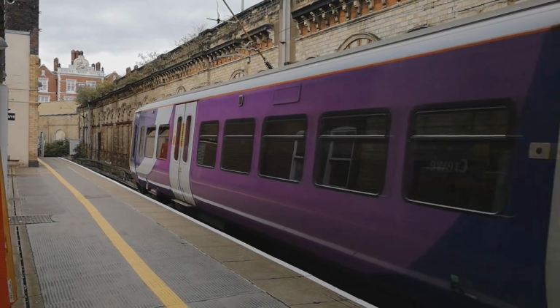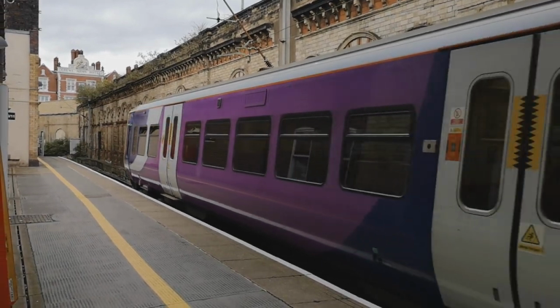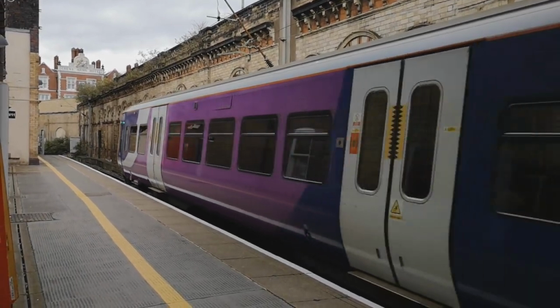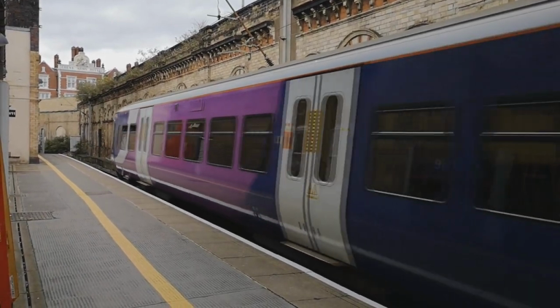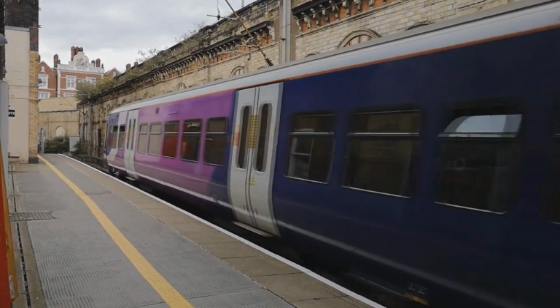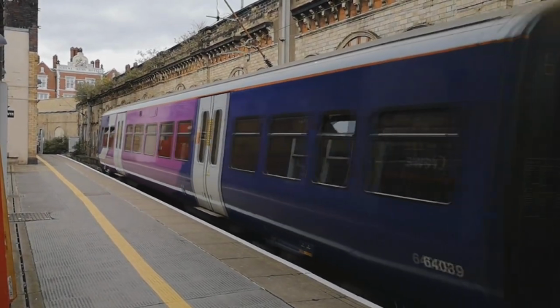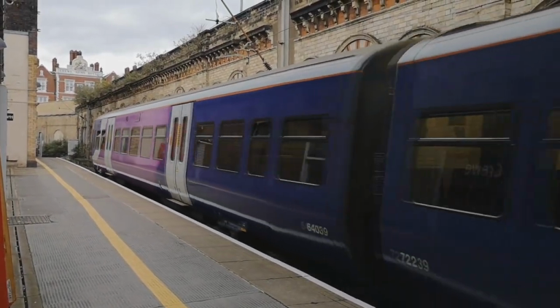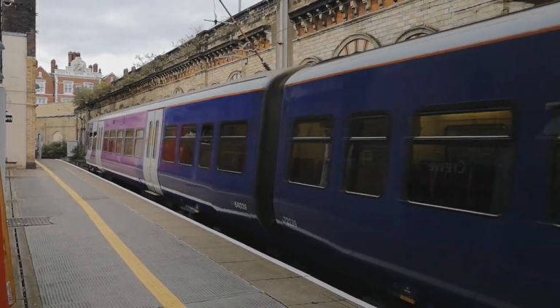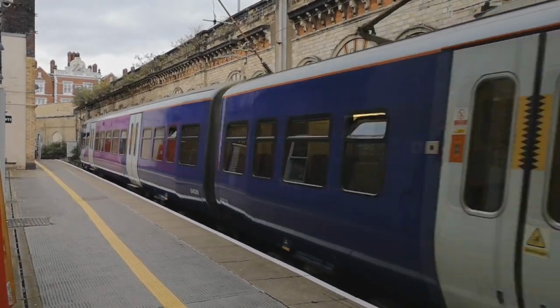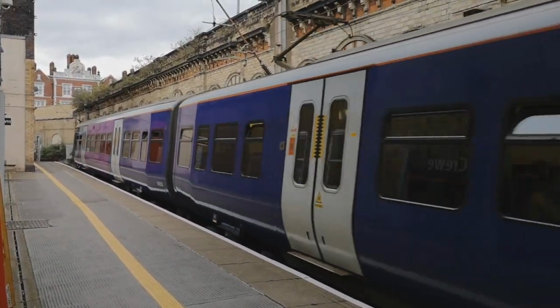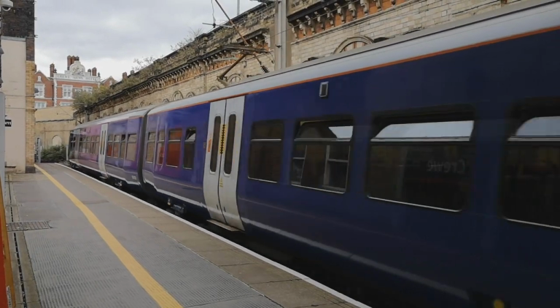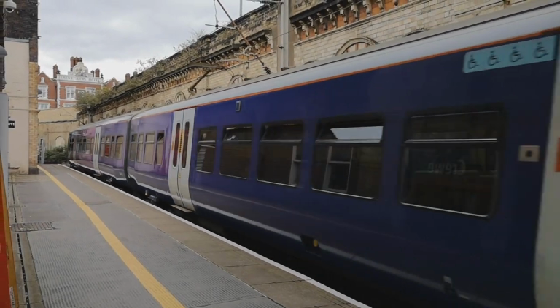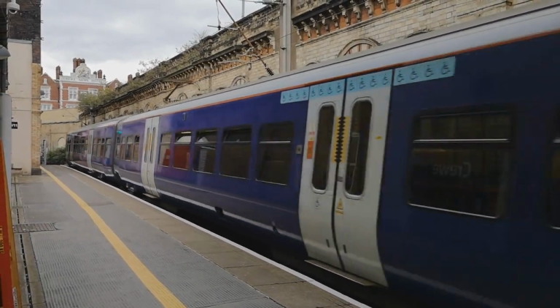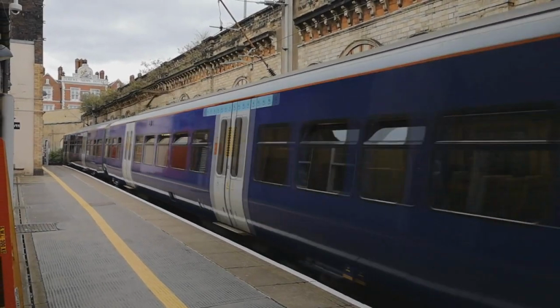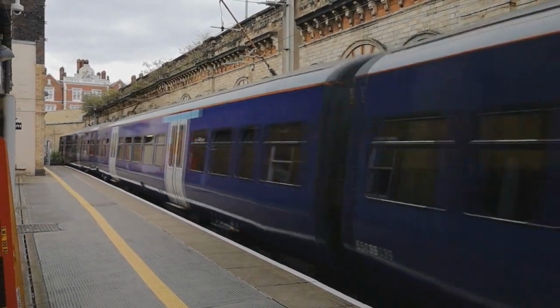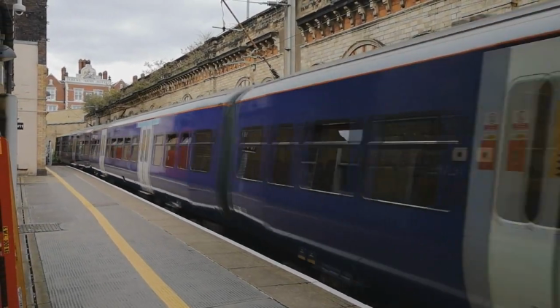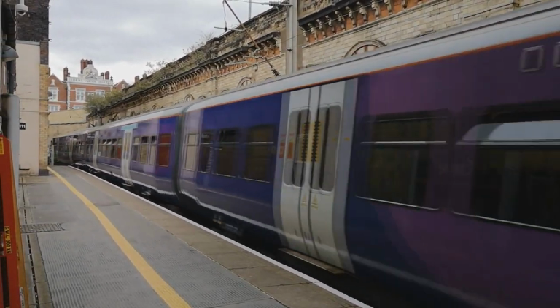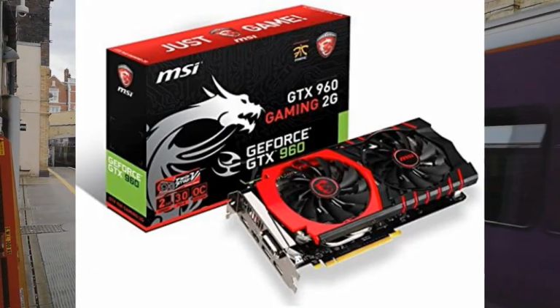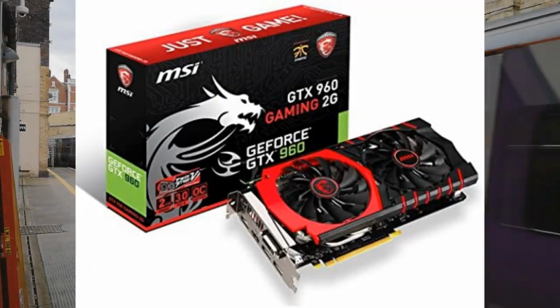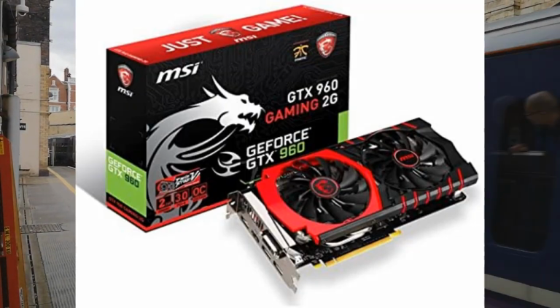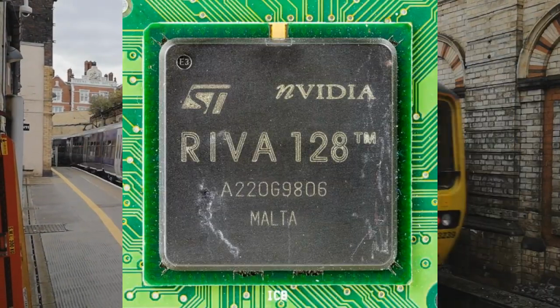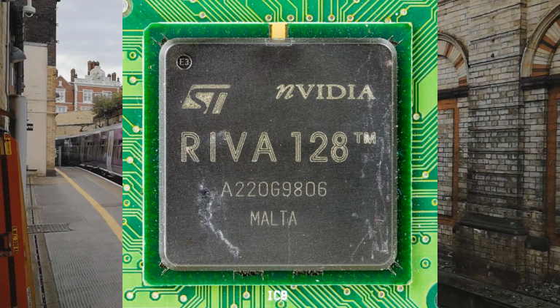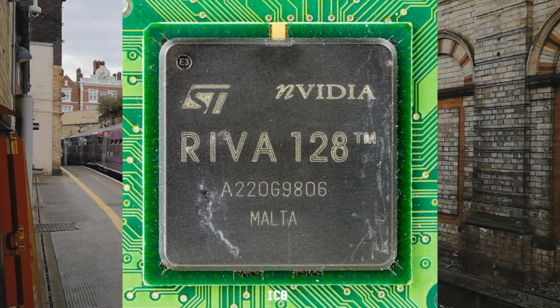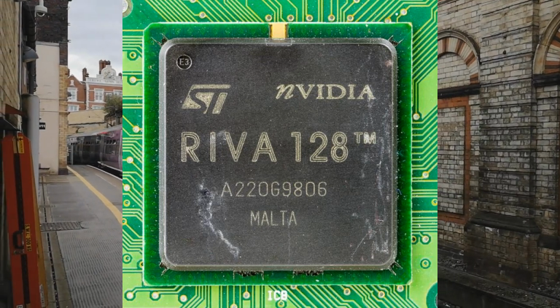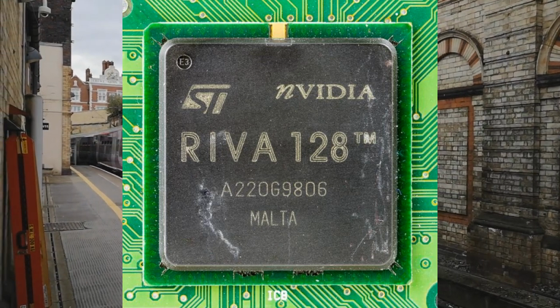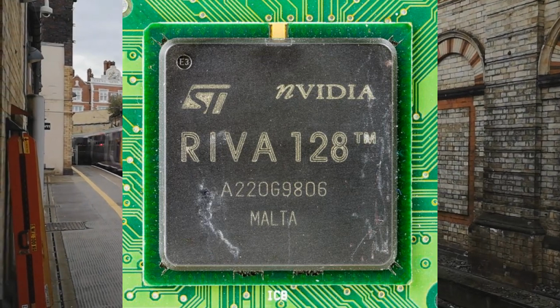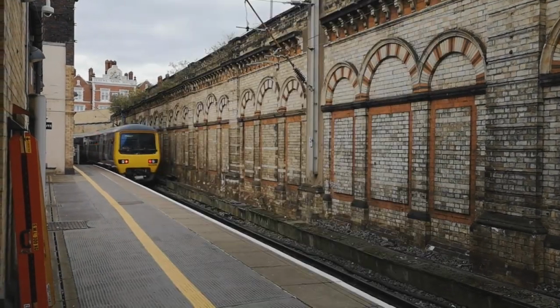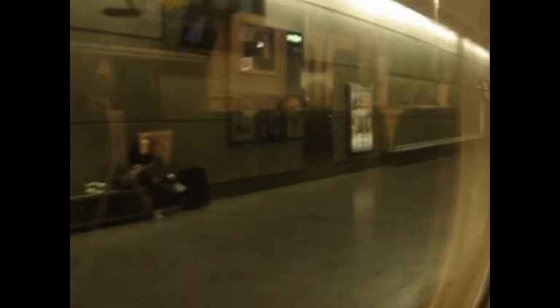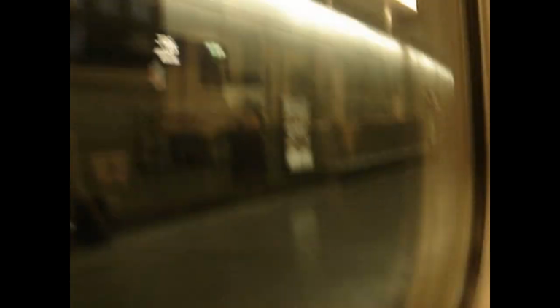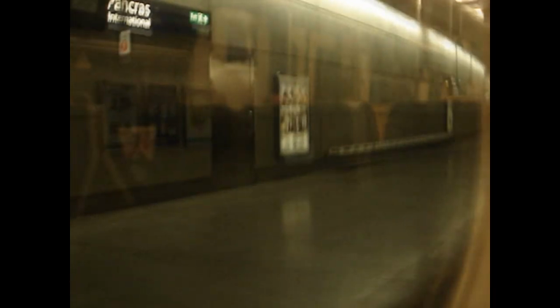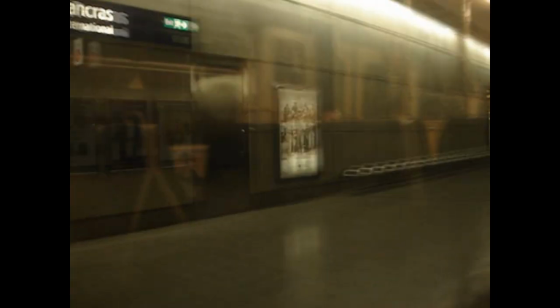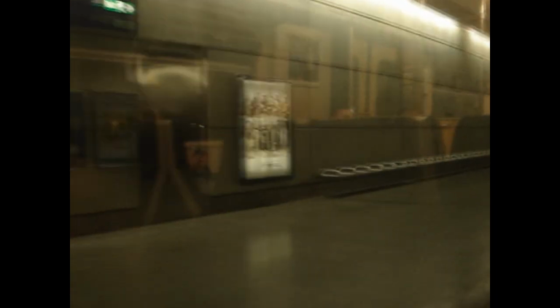that have only slightly less seating, and an acceleration rate that would give Sonic the Hedgehog a run for his money. Replacing 319s with 323s is like upgrading your GTX 960 with an RTX 128 from your grandad's old PC. So what is the 319 like to ride on?